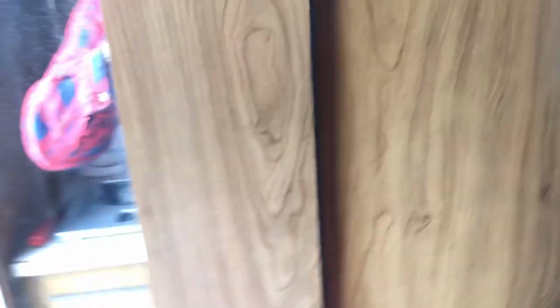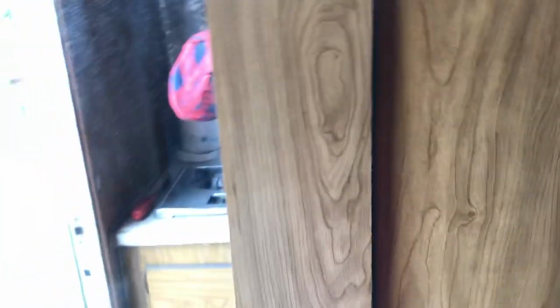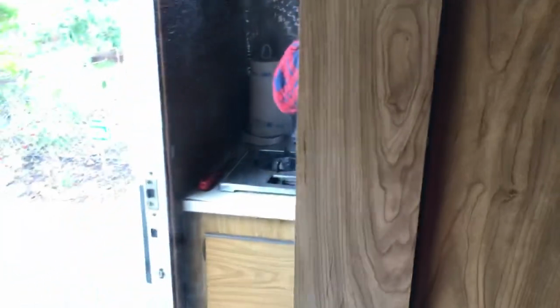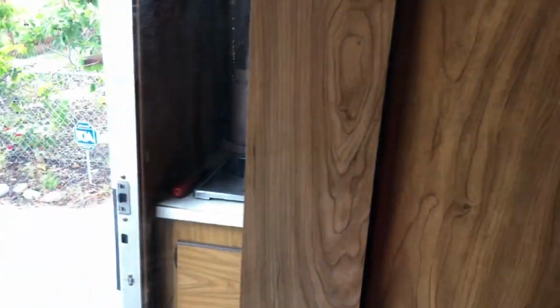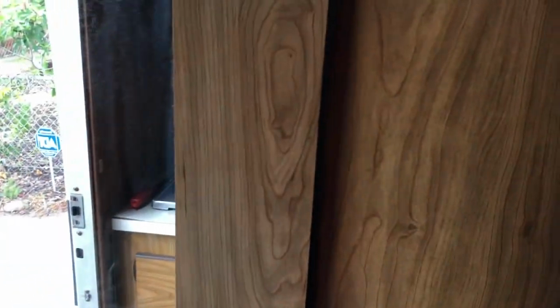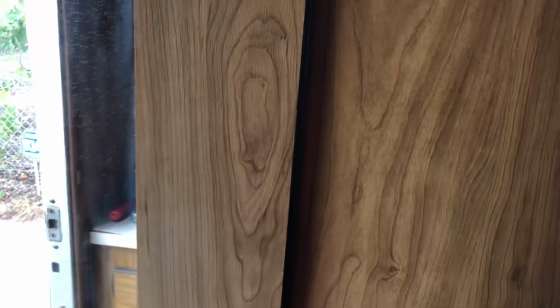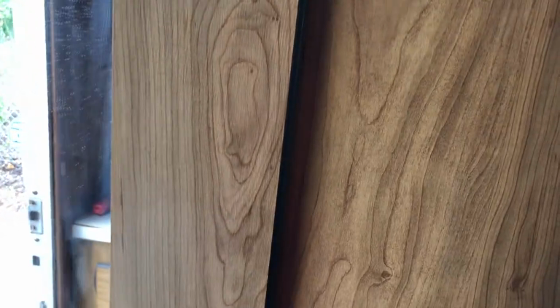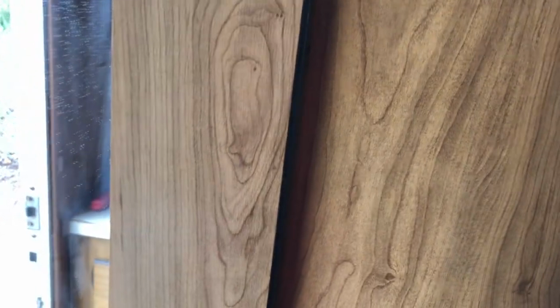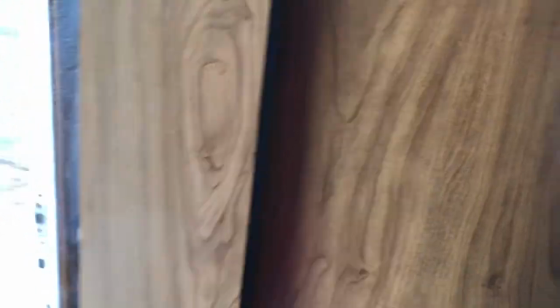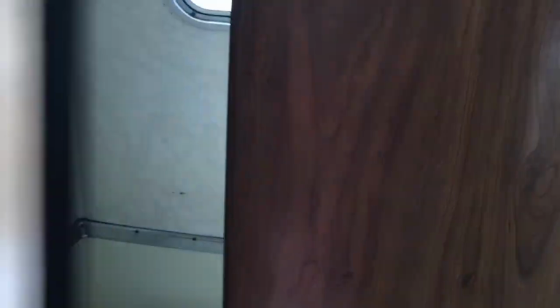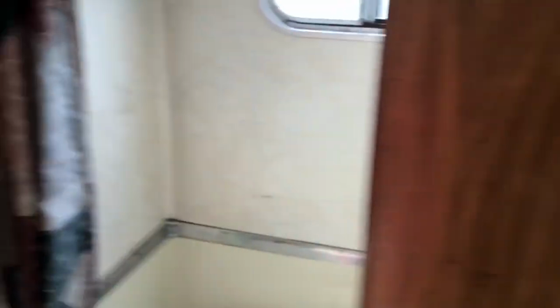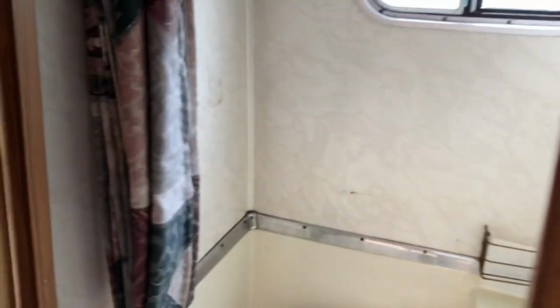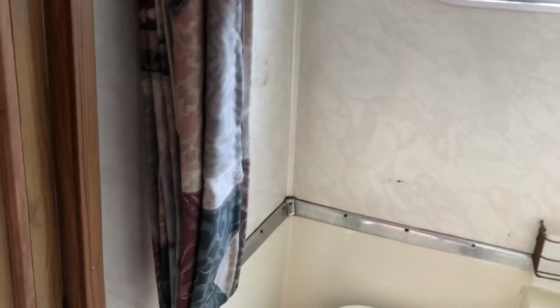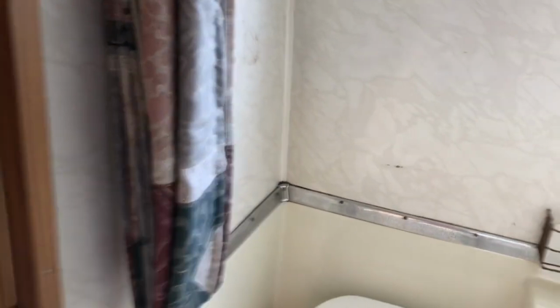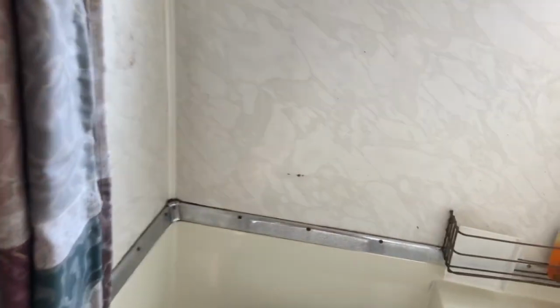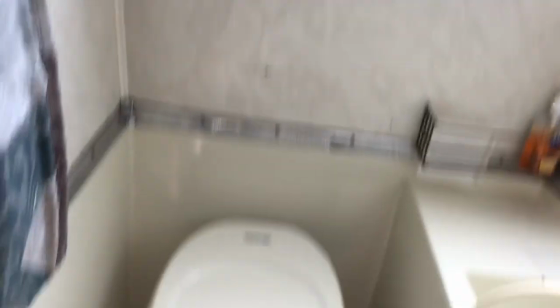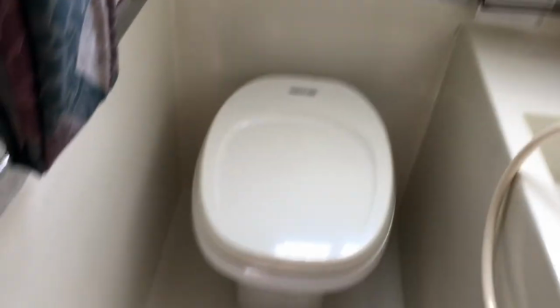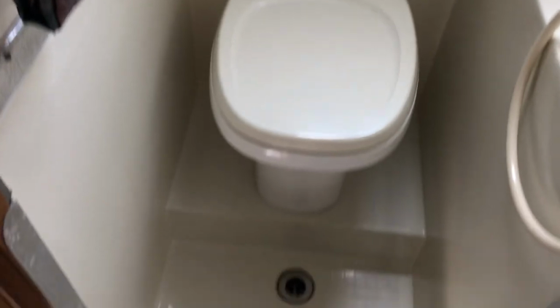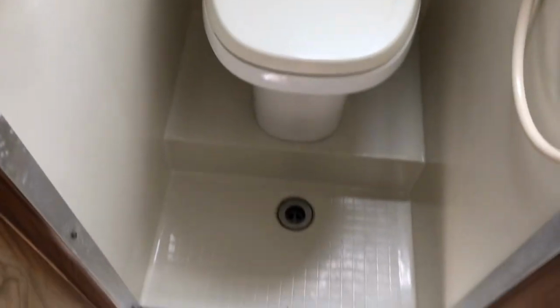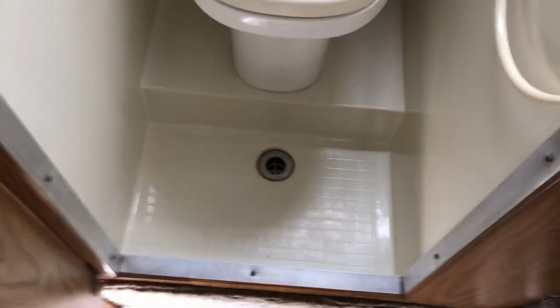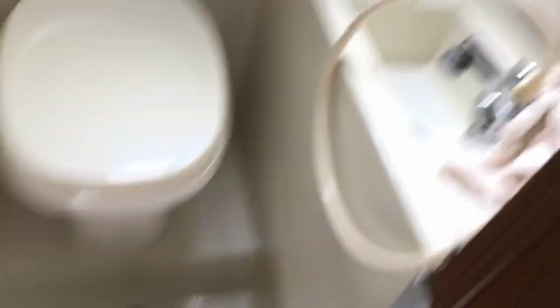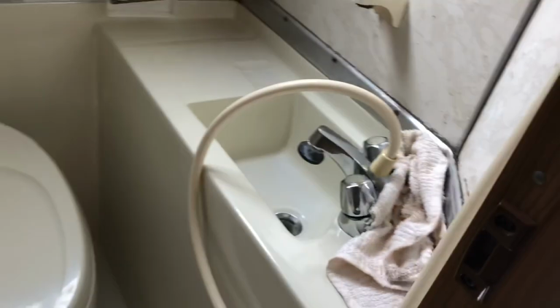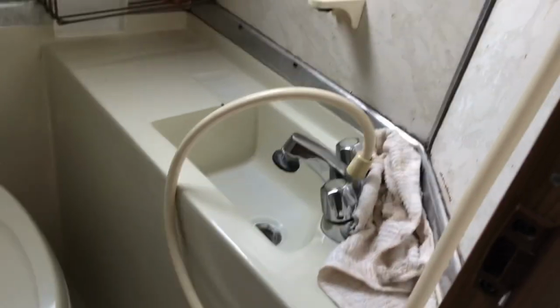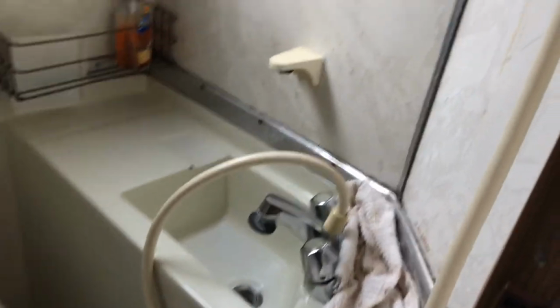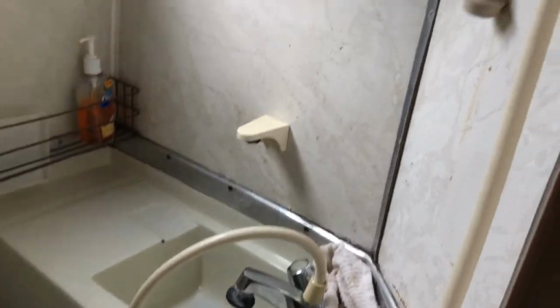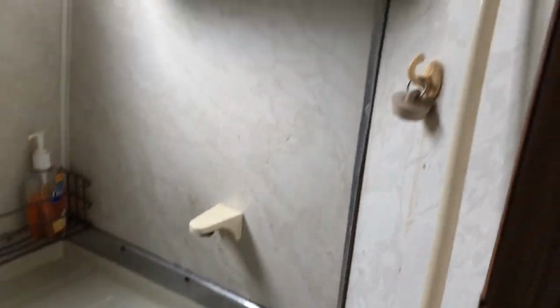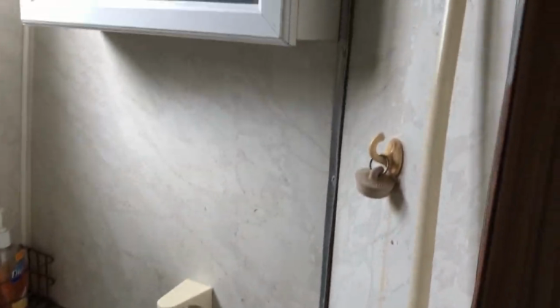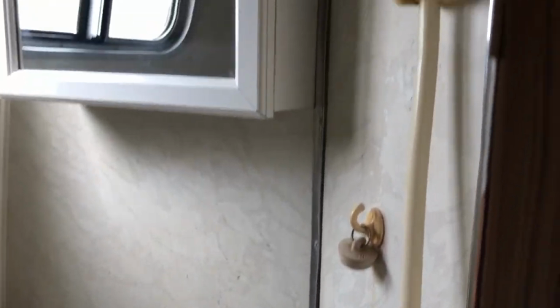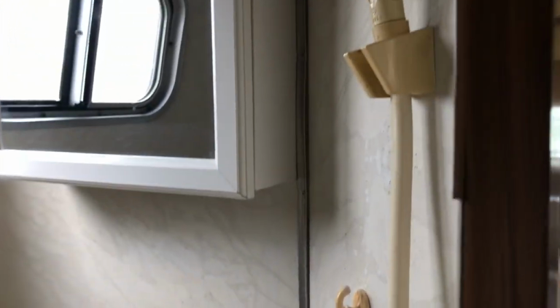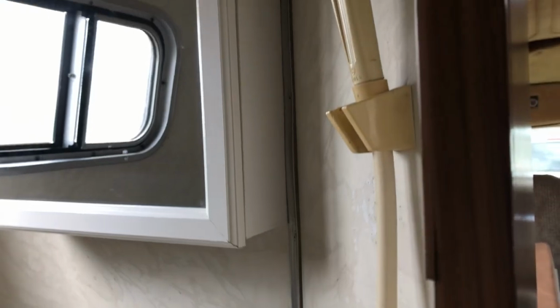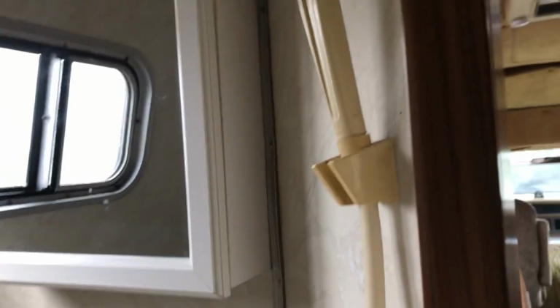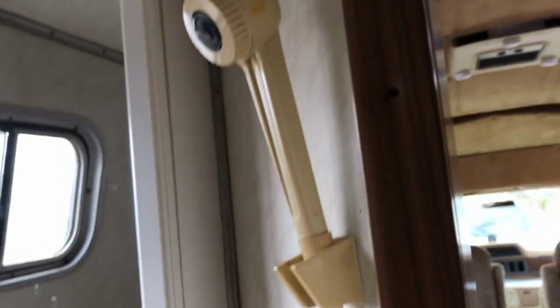Then there's a bathroom with a toilet and shower — so toilet, sink, and shower.